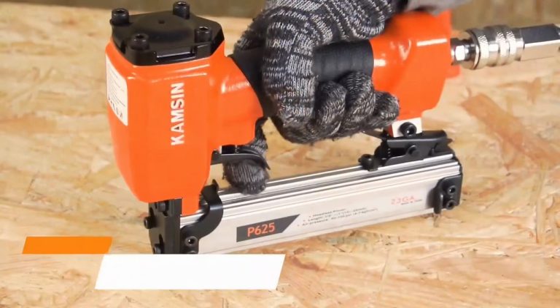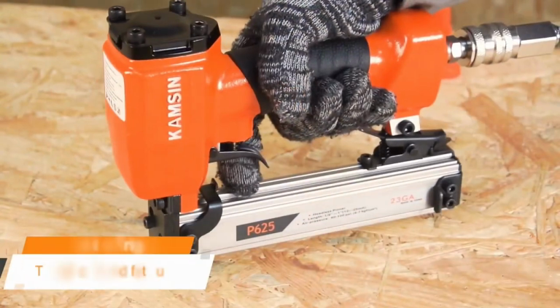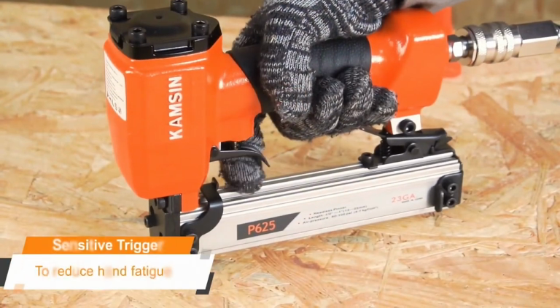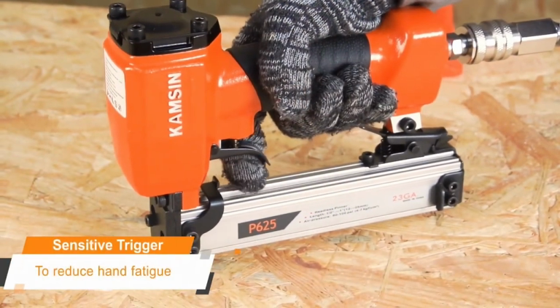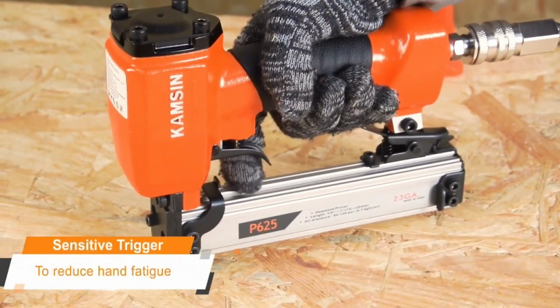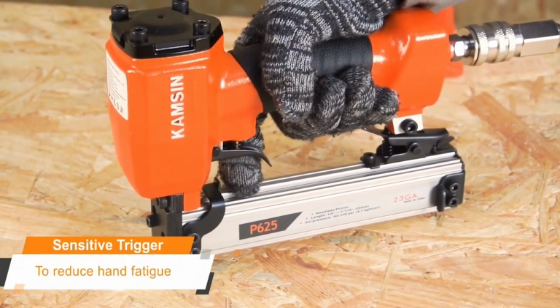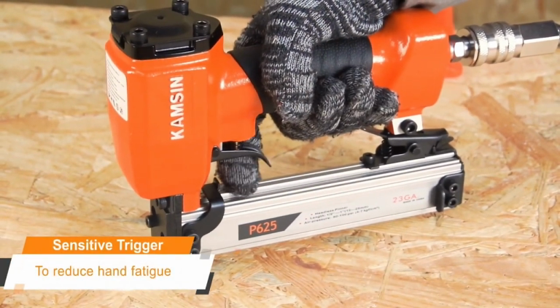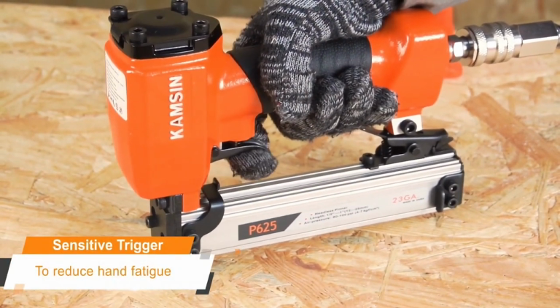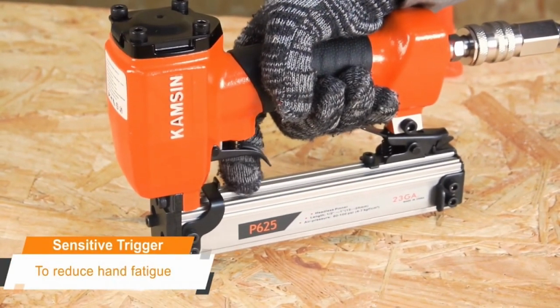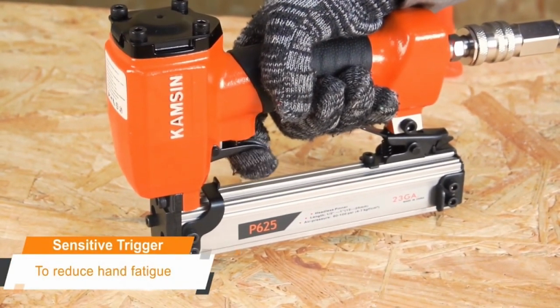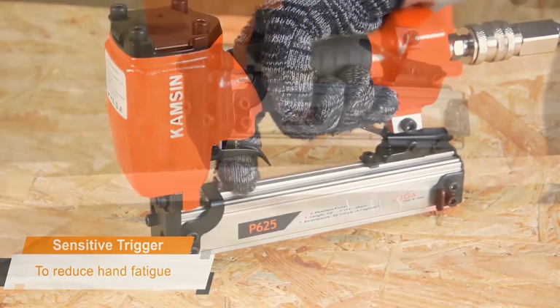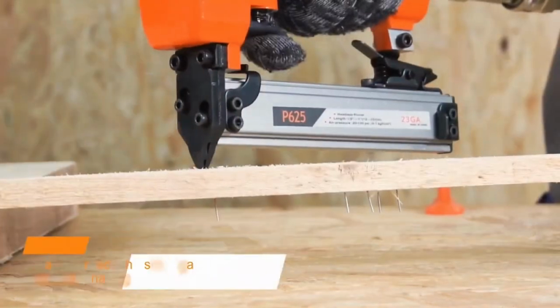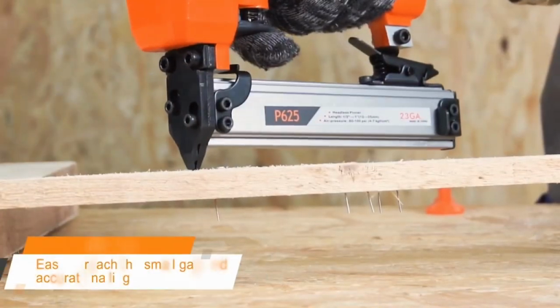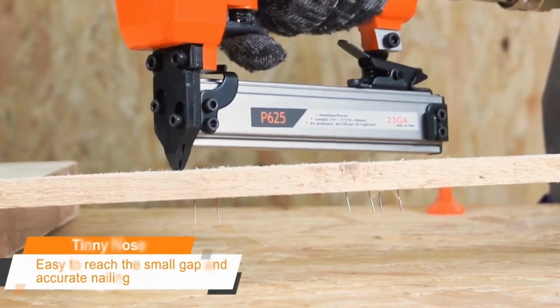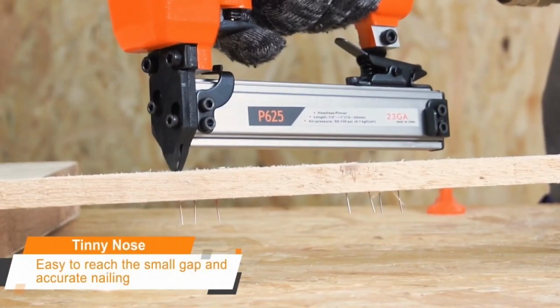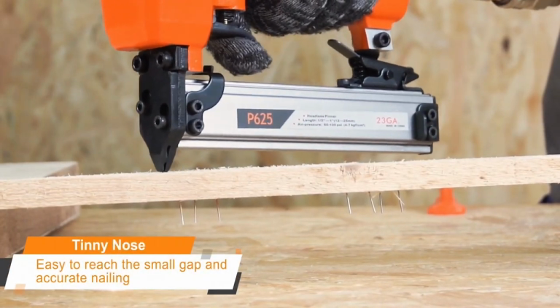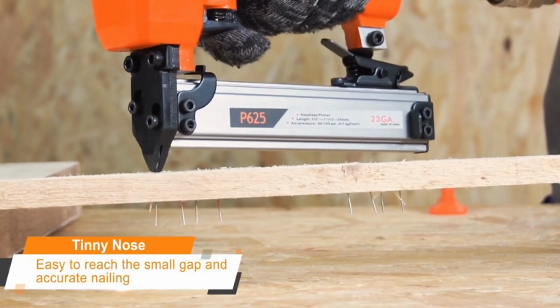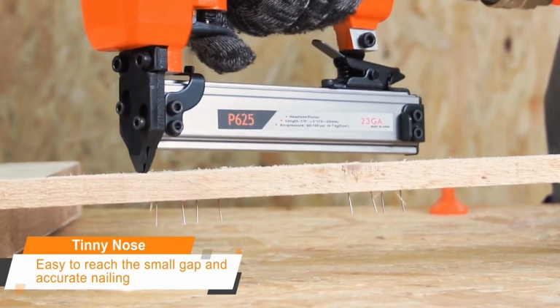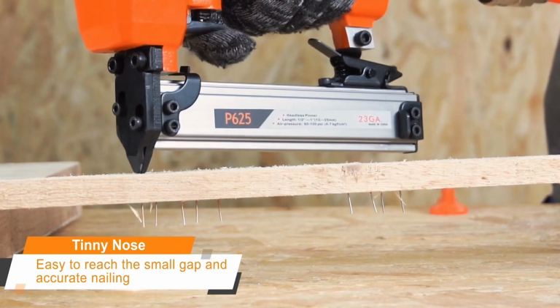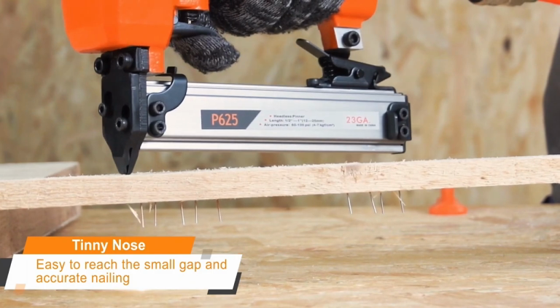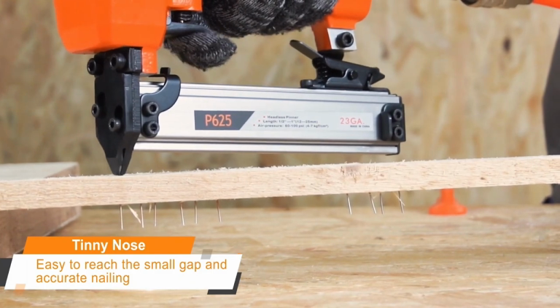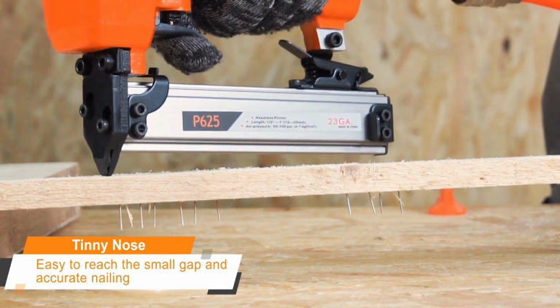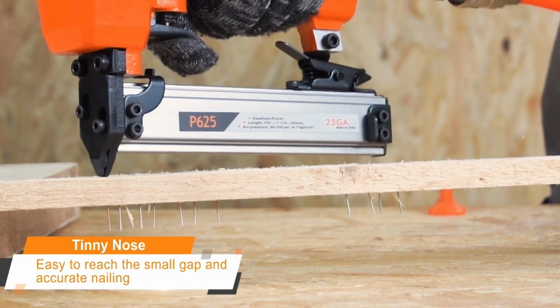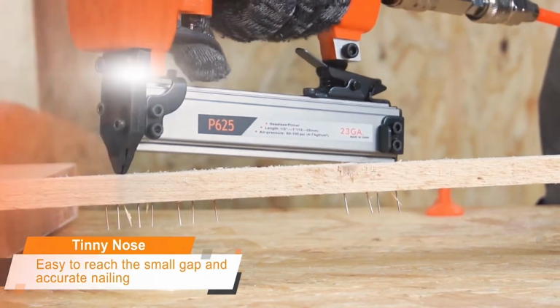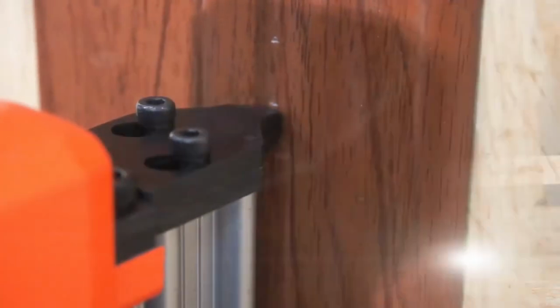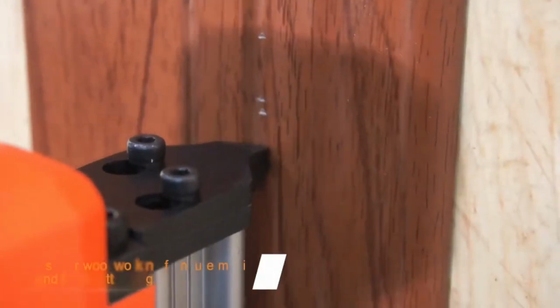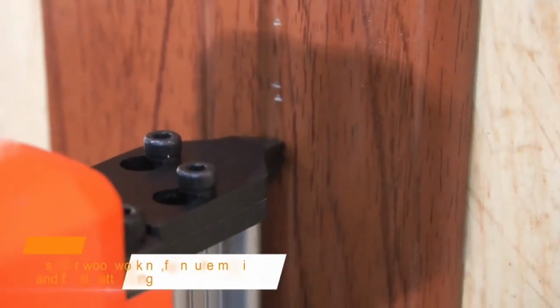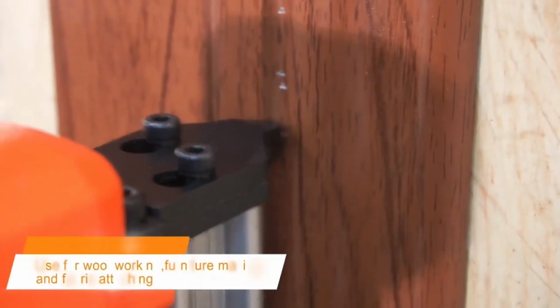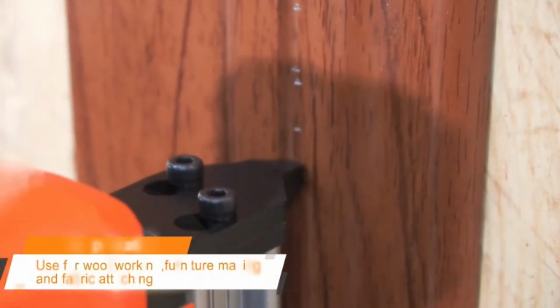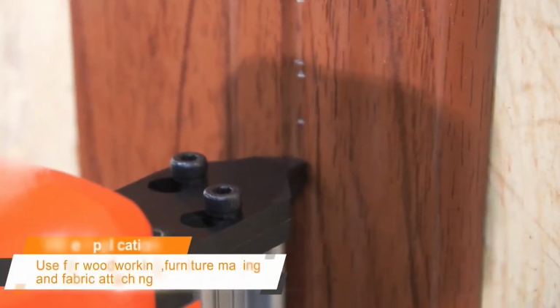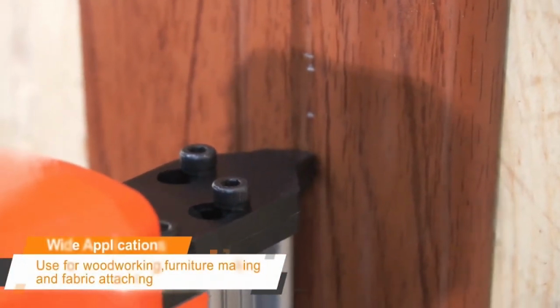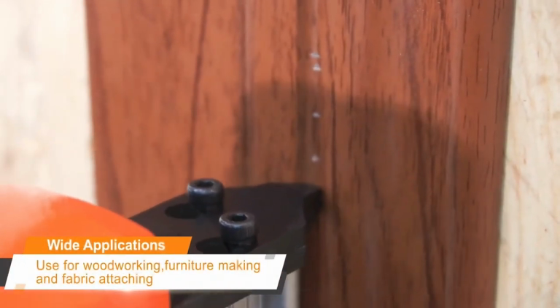Sensitive trigger reduces operator fatigue. Slim nose enables accurate shooting. Easy to penetrate into wood.